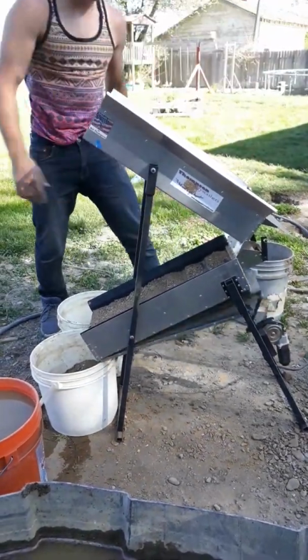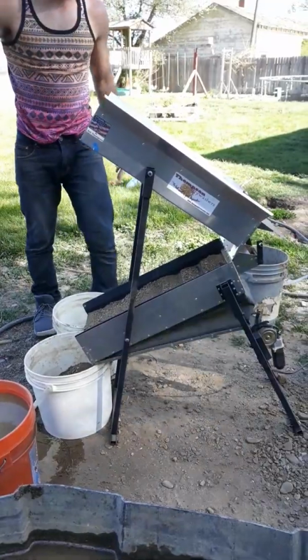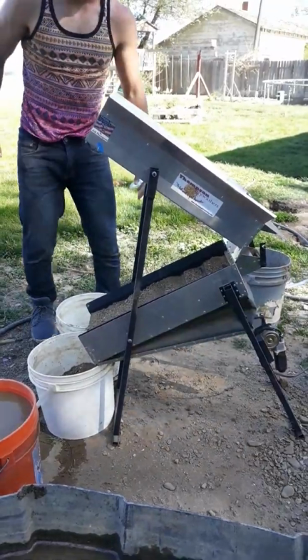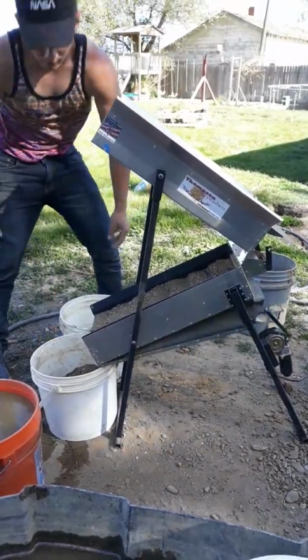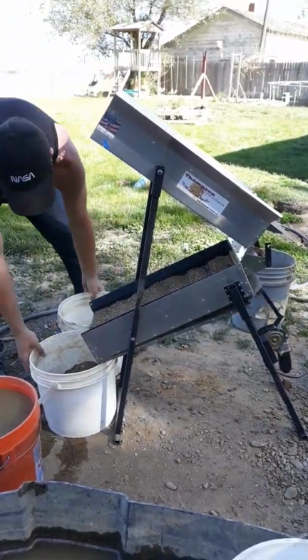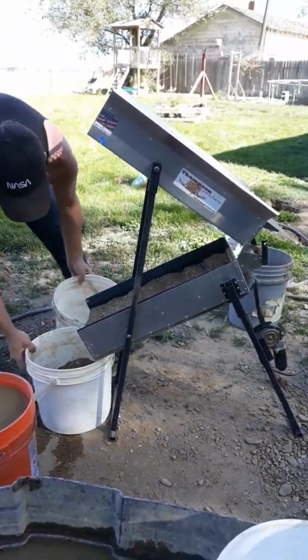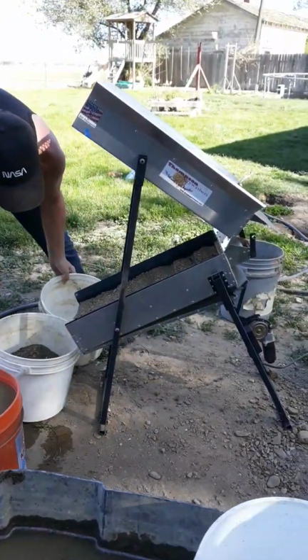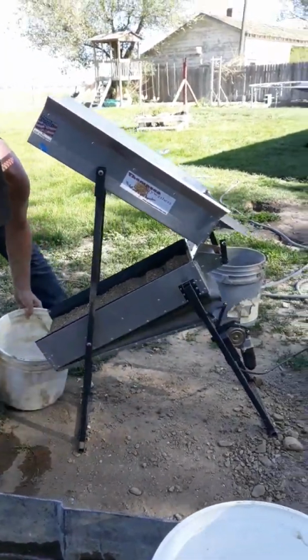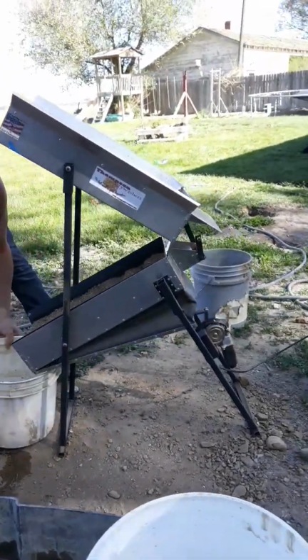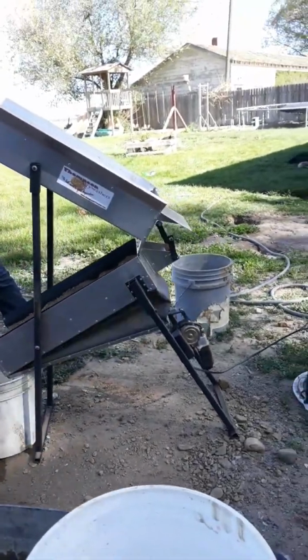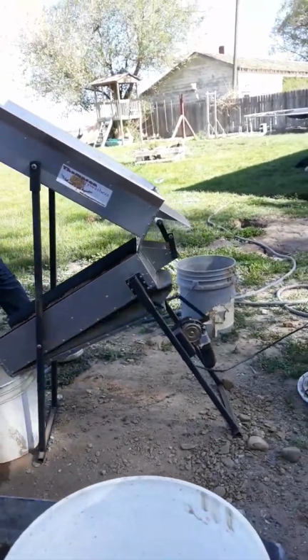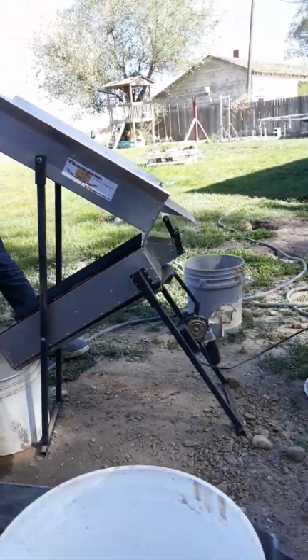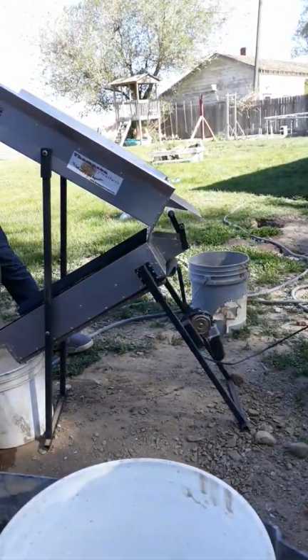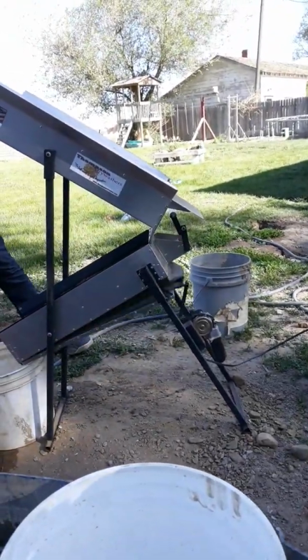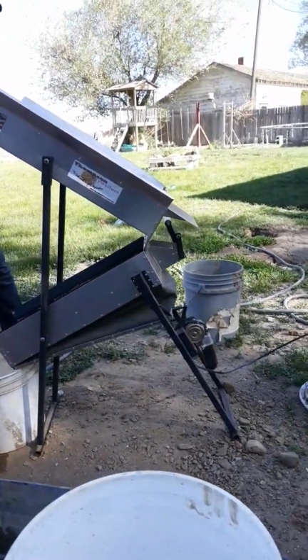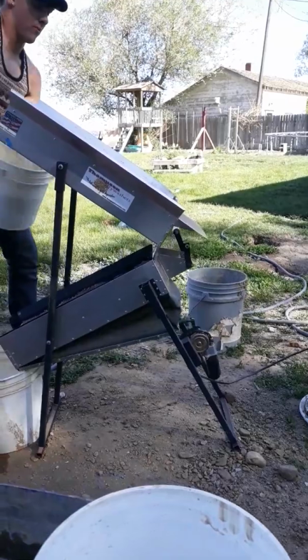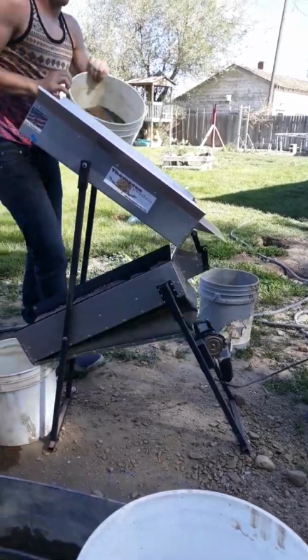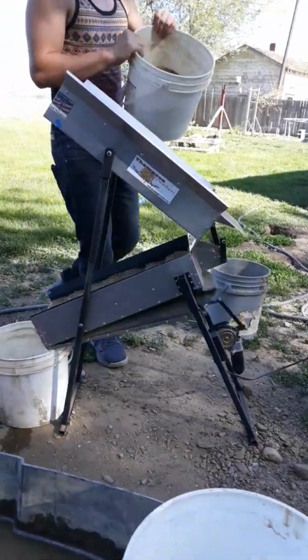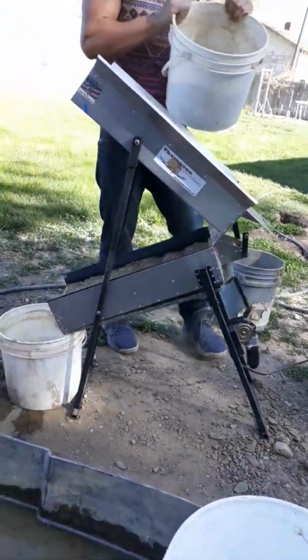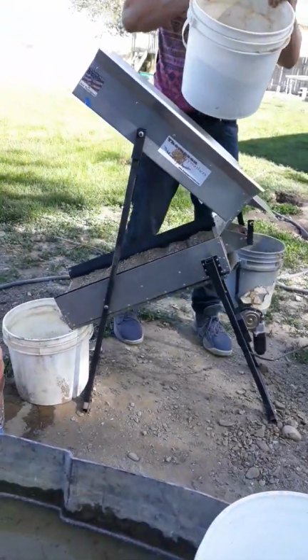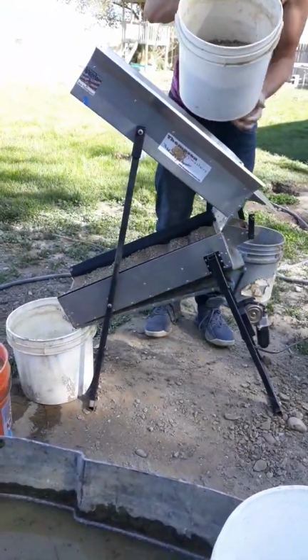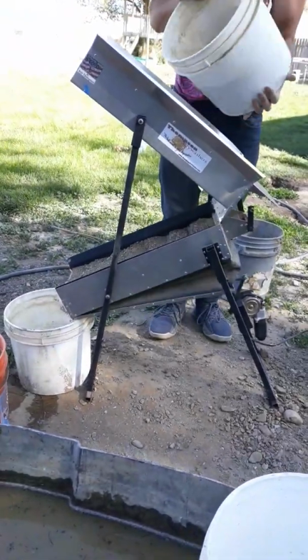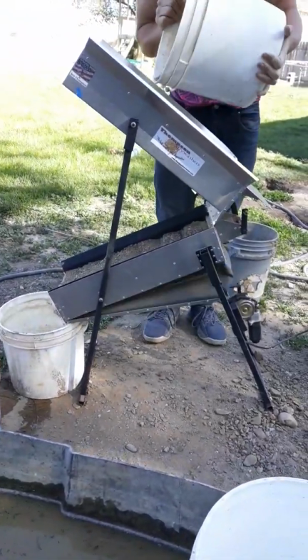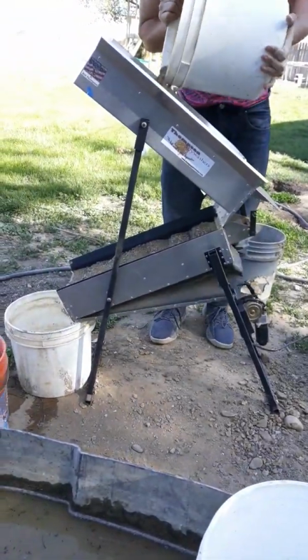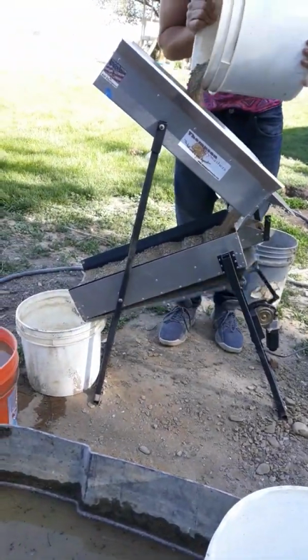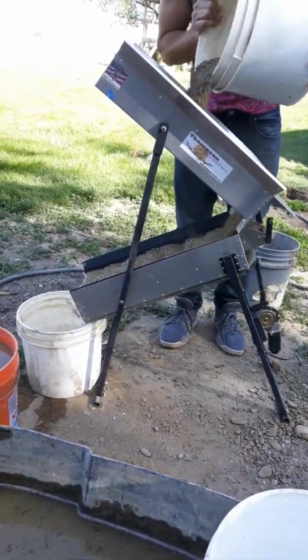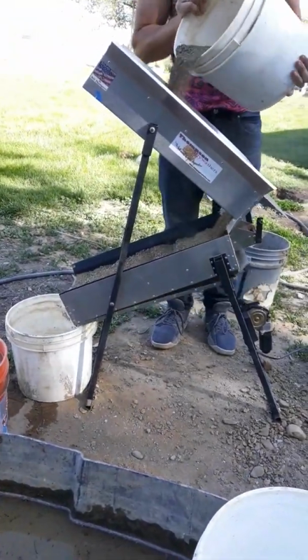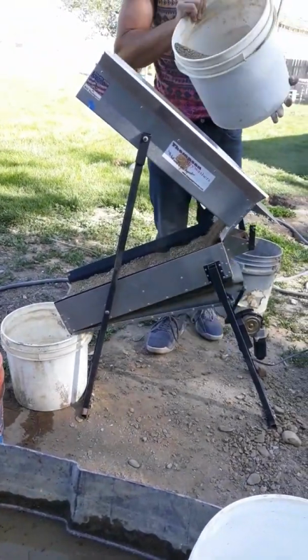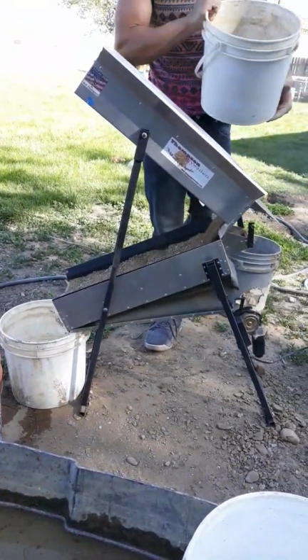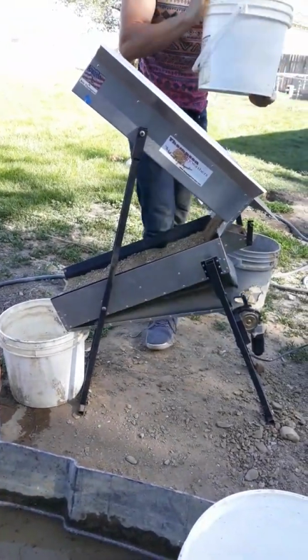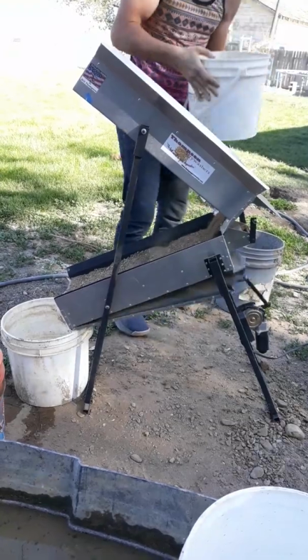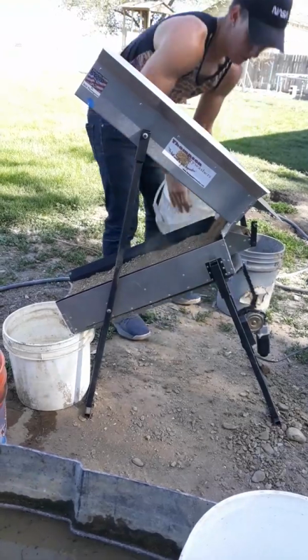It has two speeds. It also has a hand crank over there on the side in case you run out of battery. You can hand crank this thing. It's just a great little tool to have.